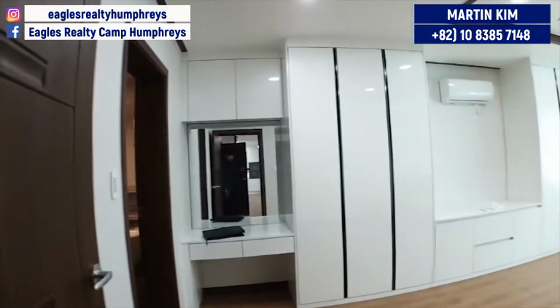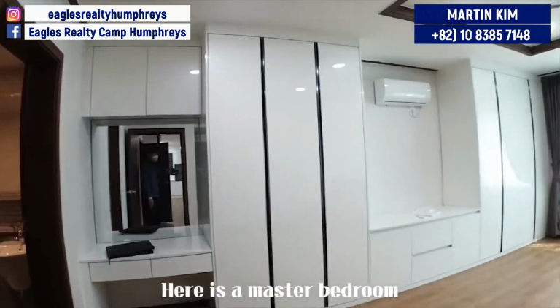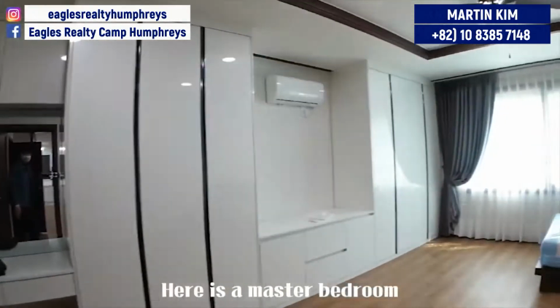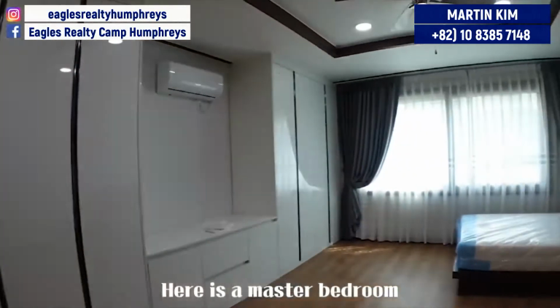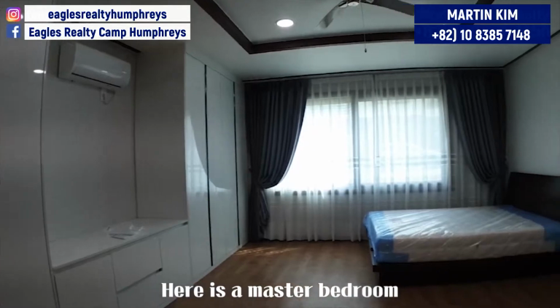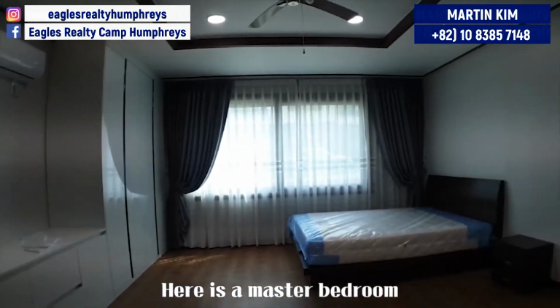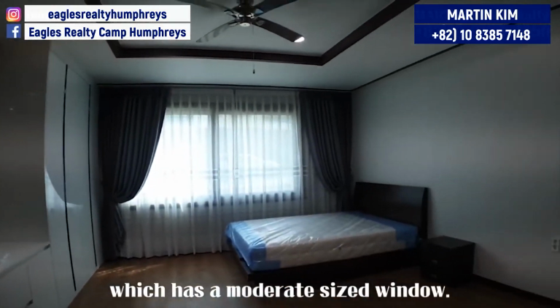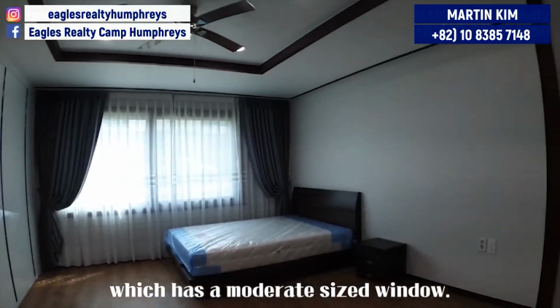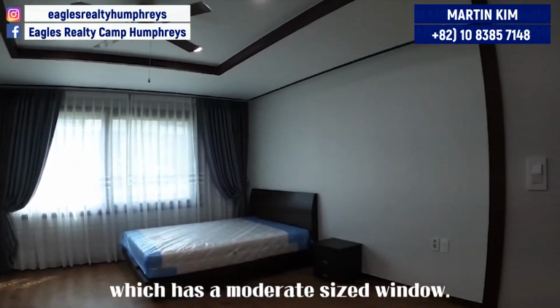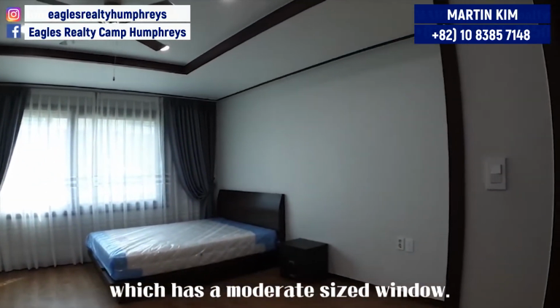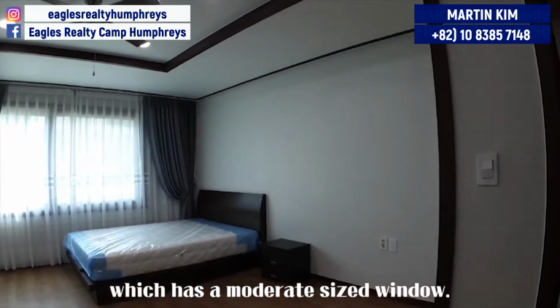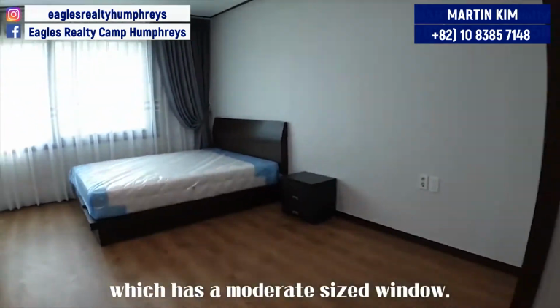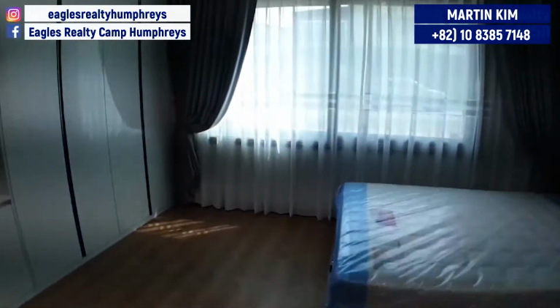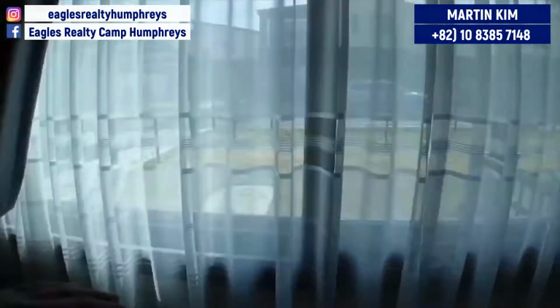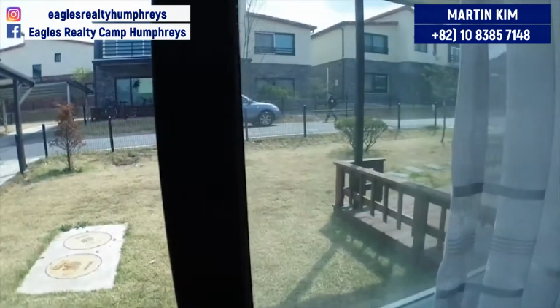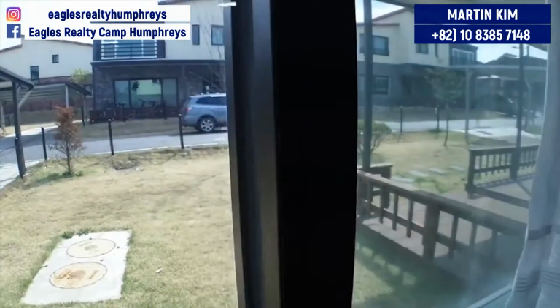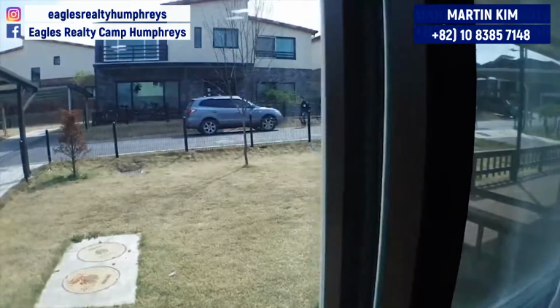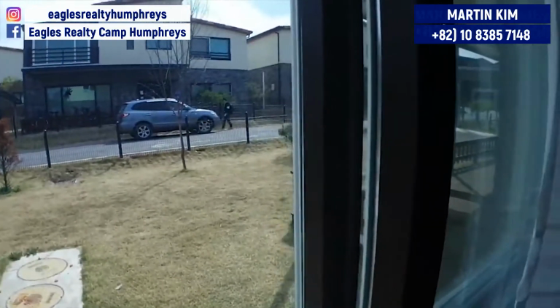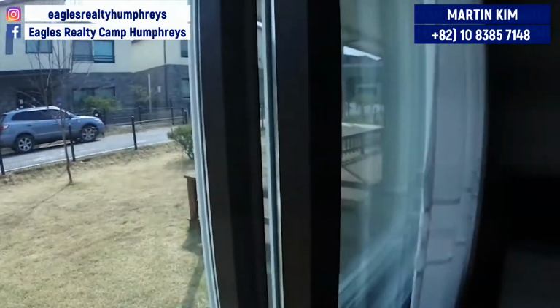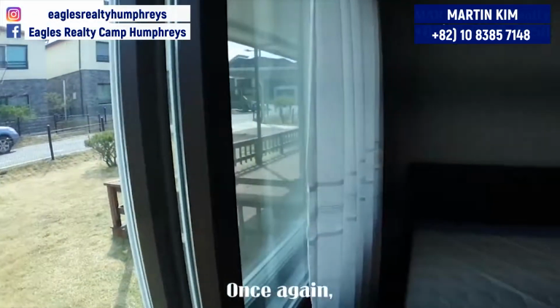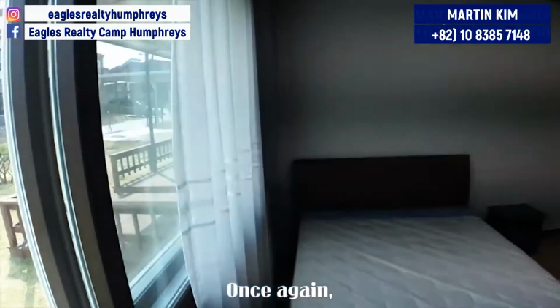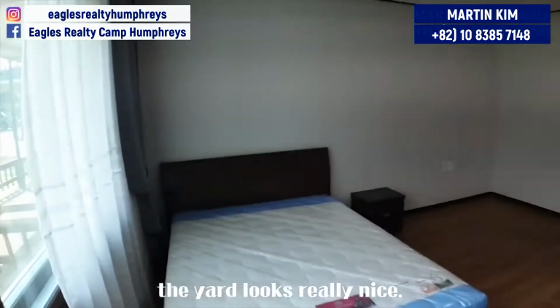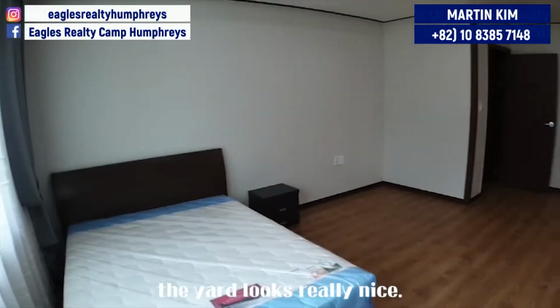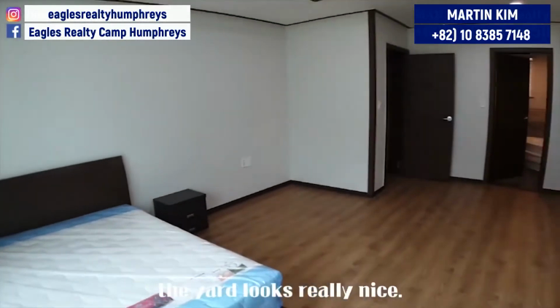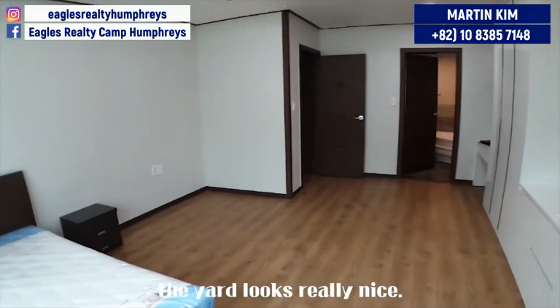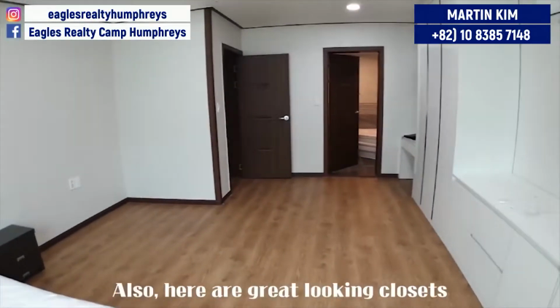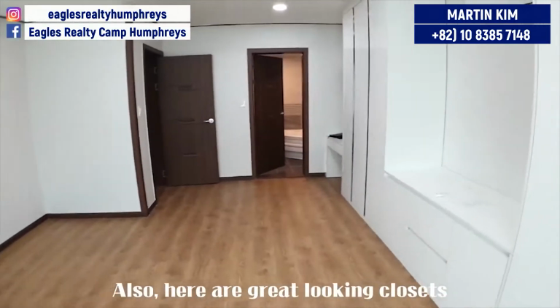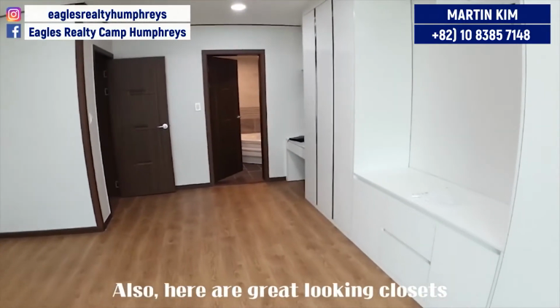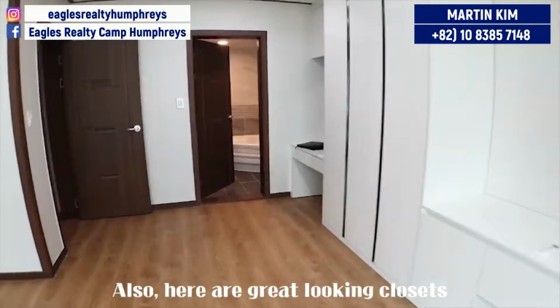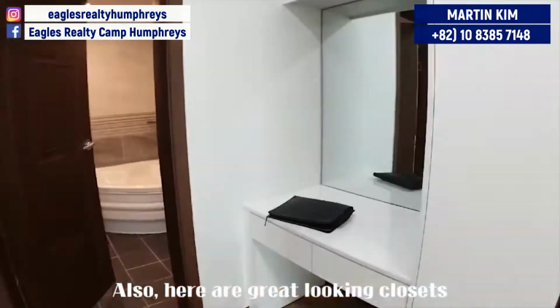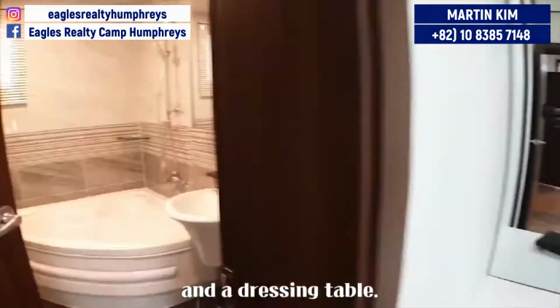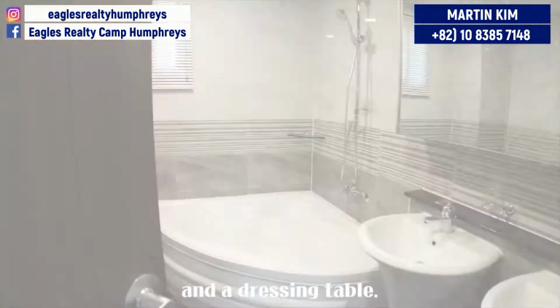Here is the master bedroom, which has a motor-sized window. Once again, the yard looks really nice. Also, here are great looking closets and a dressing area.